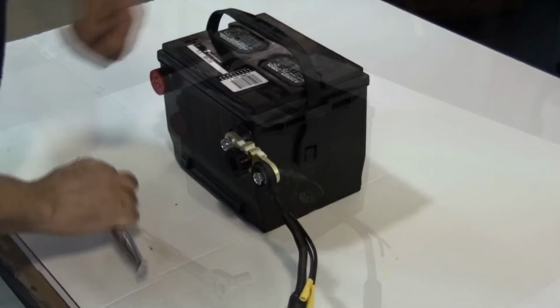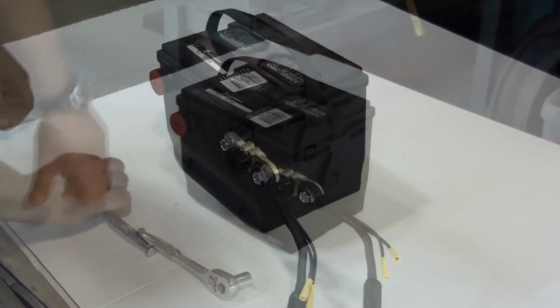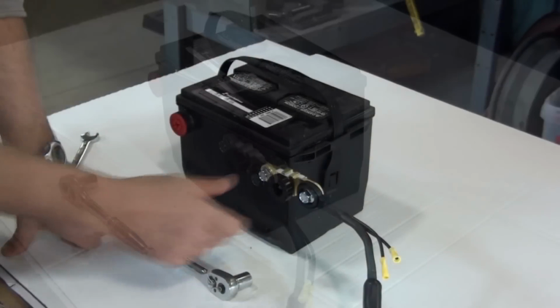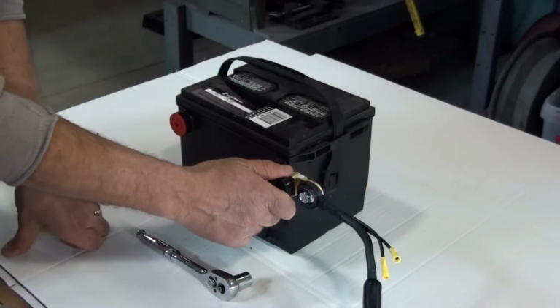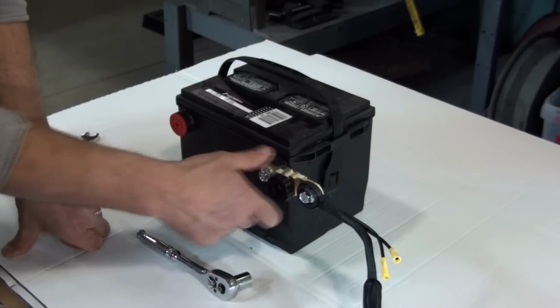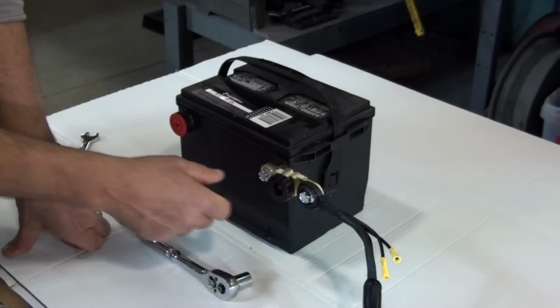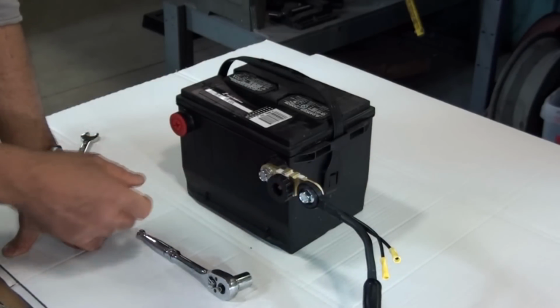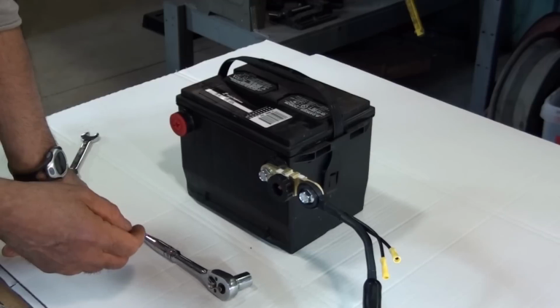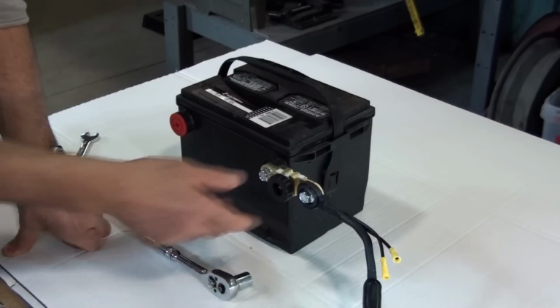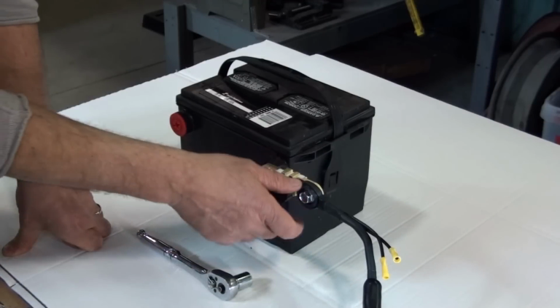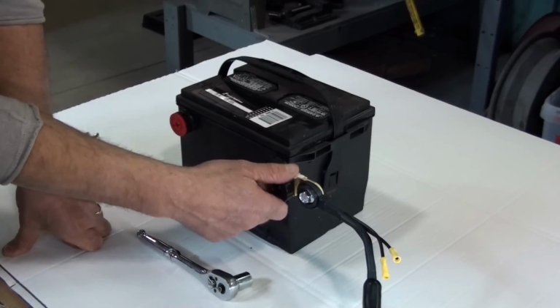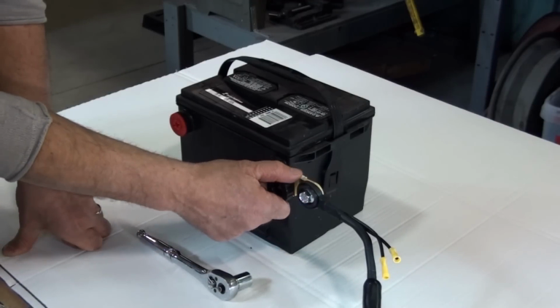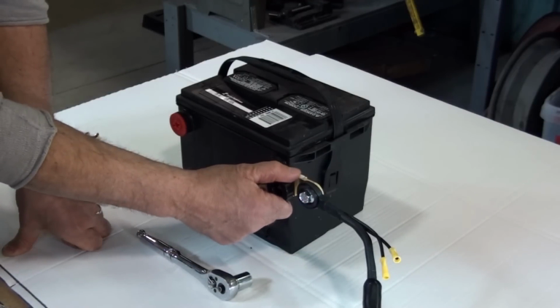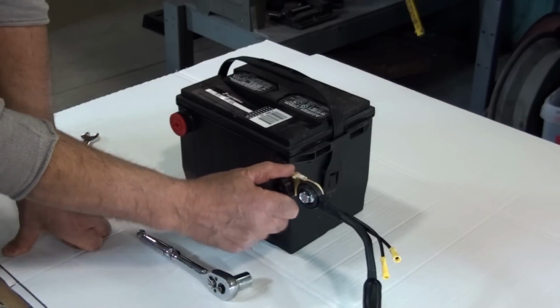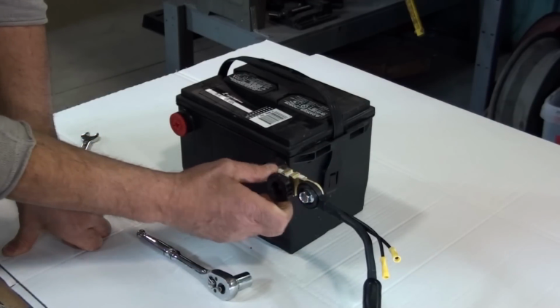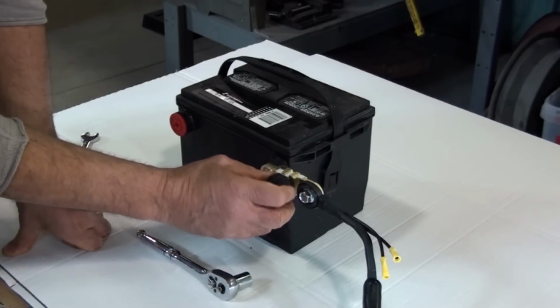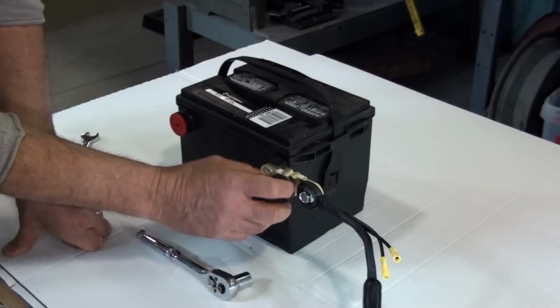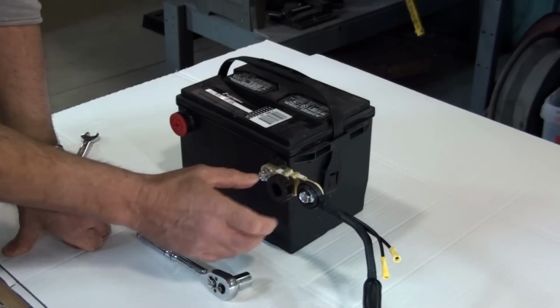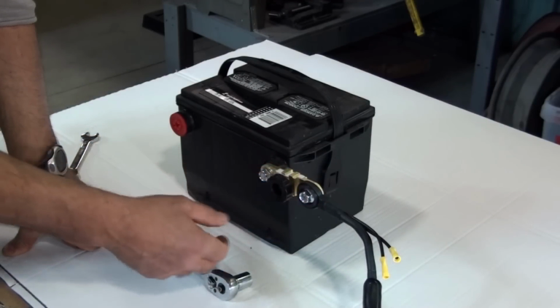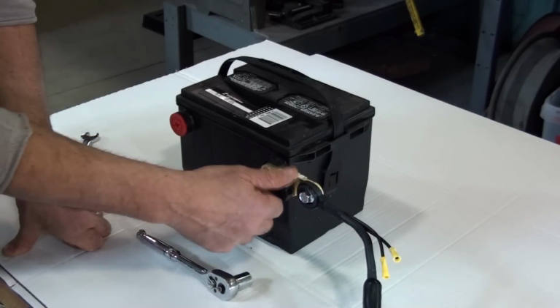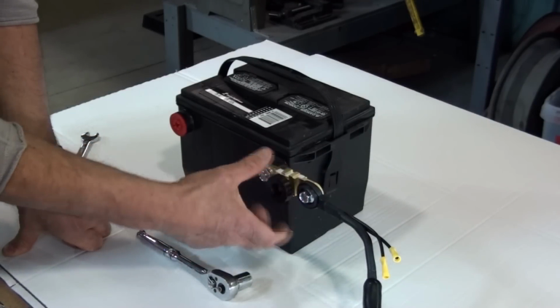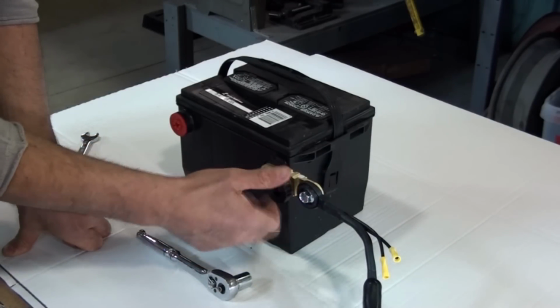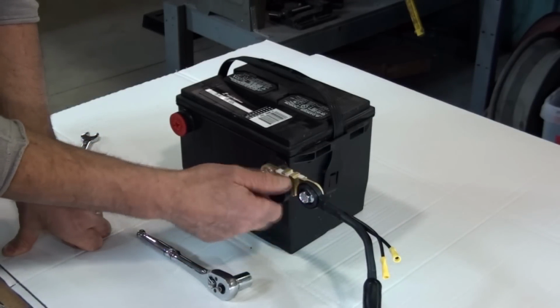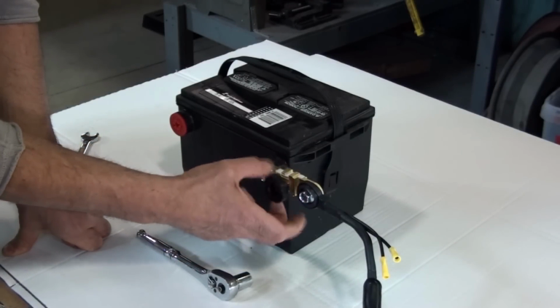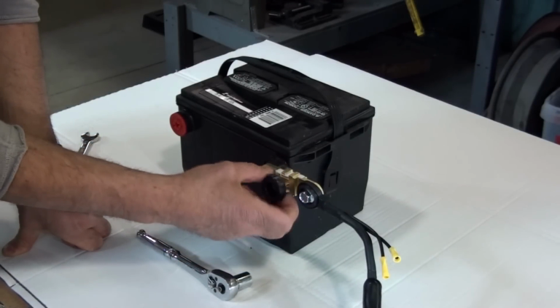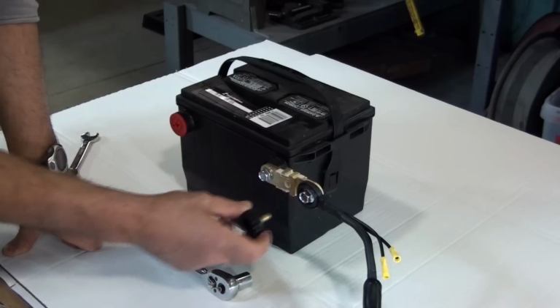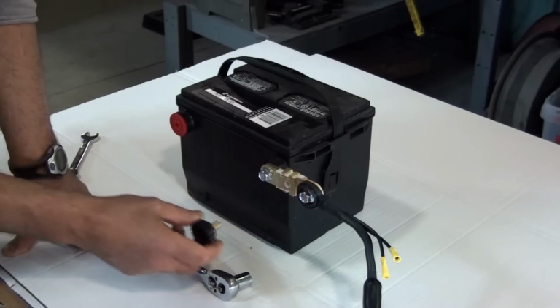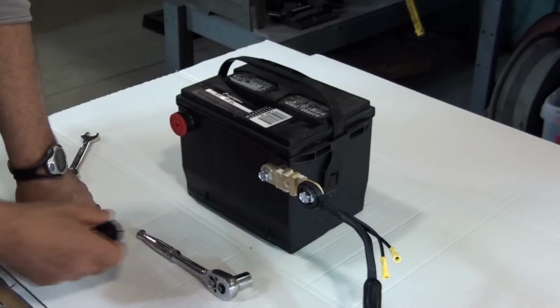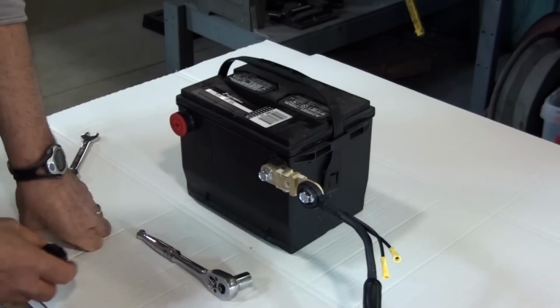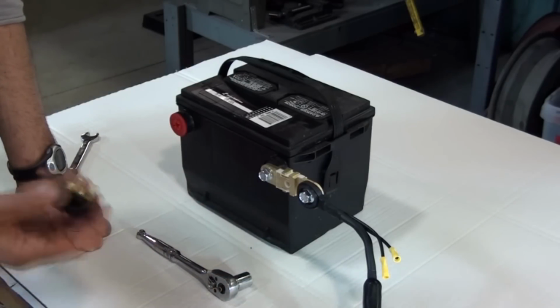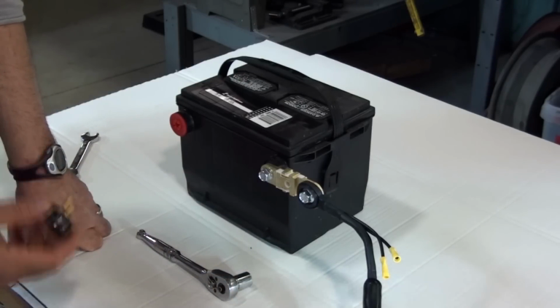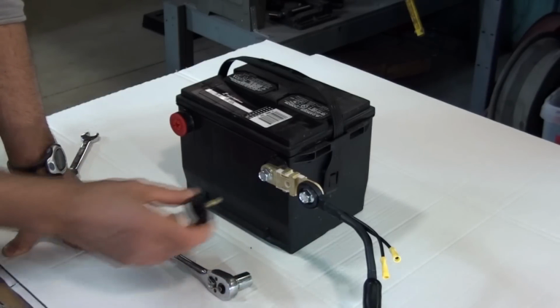Twisting the knob fully clockwise connects power. Turning the knob a quarter turn counterclockwise disconnects power. Removing the knob altogether is an effective anti-theft device.